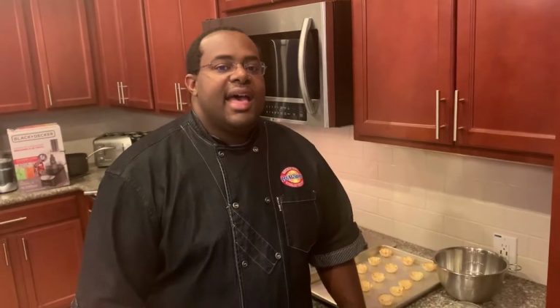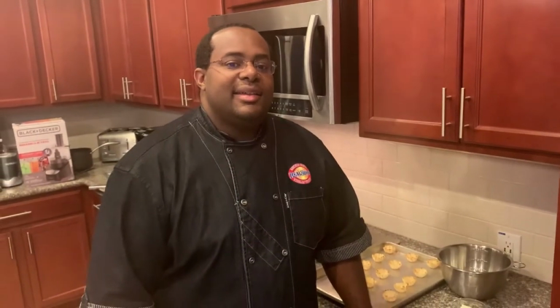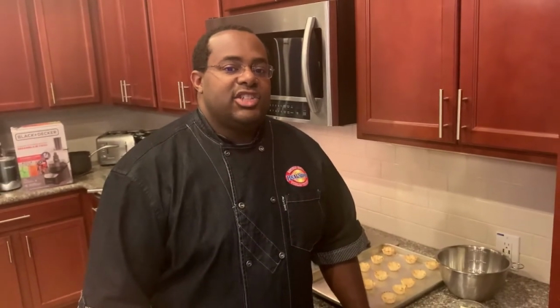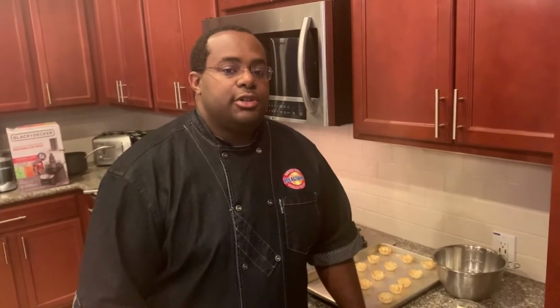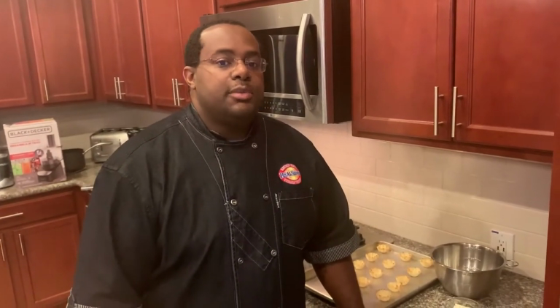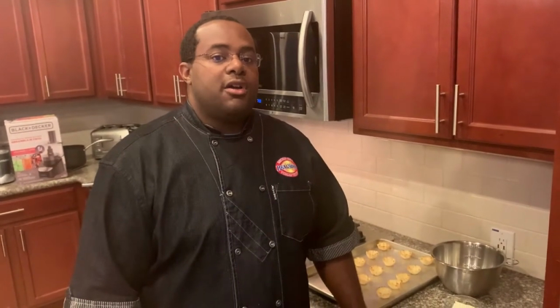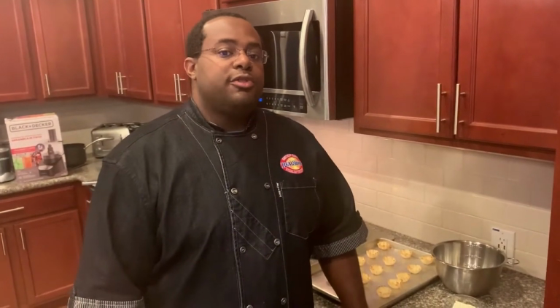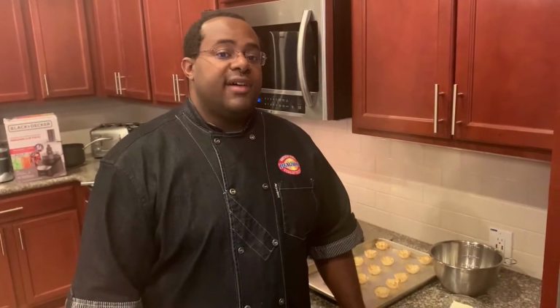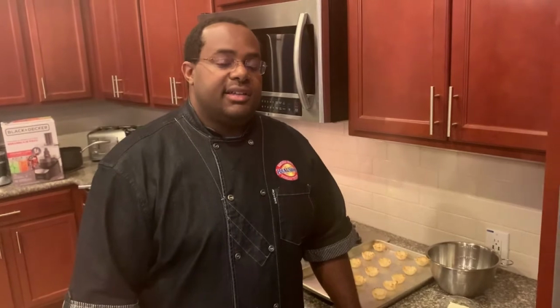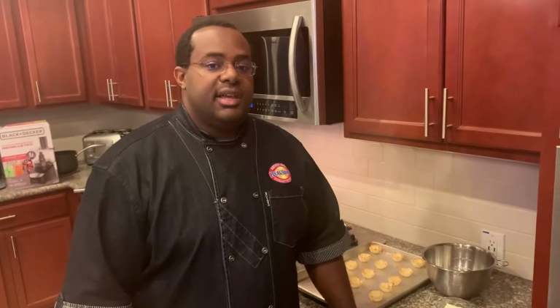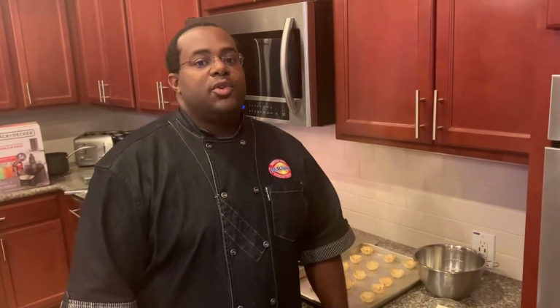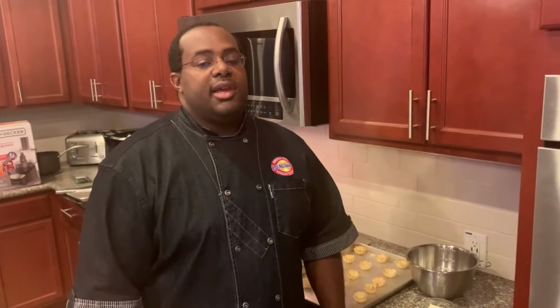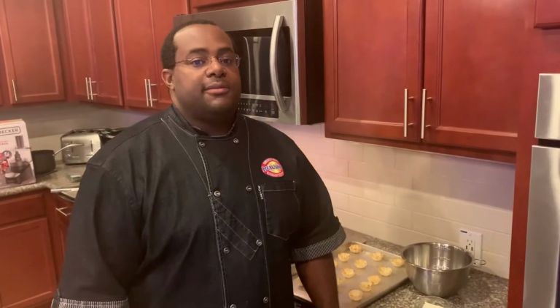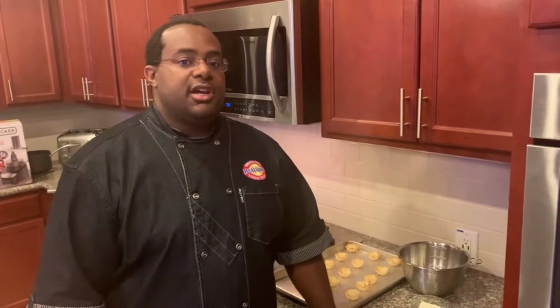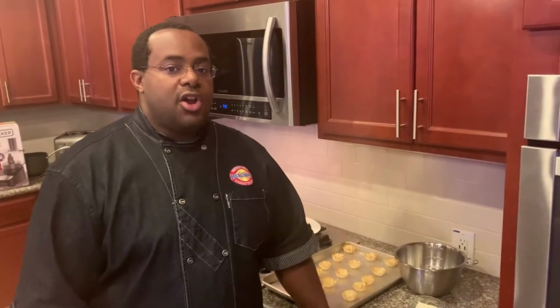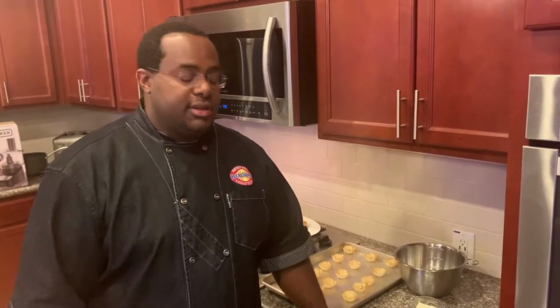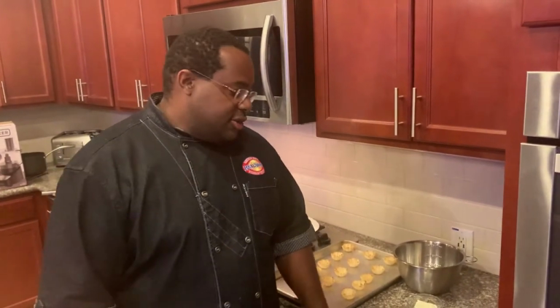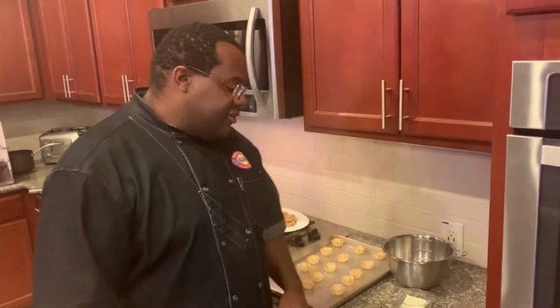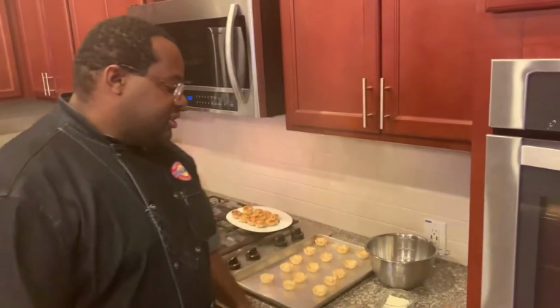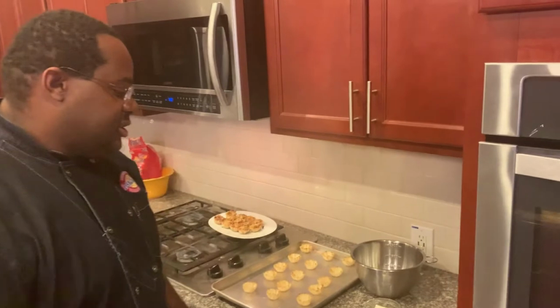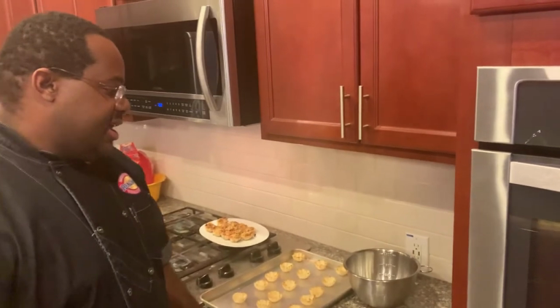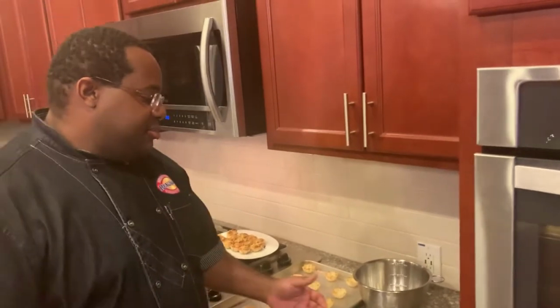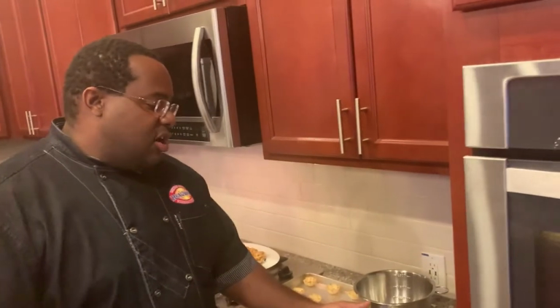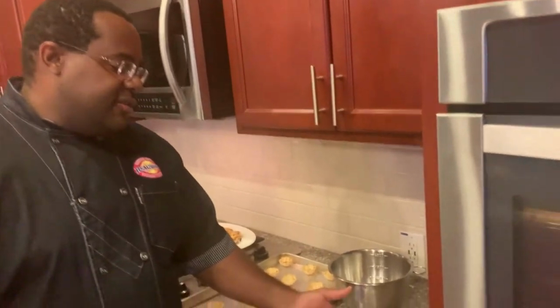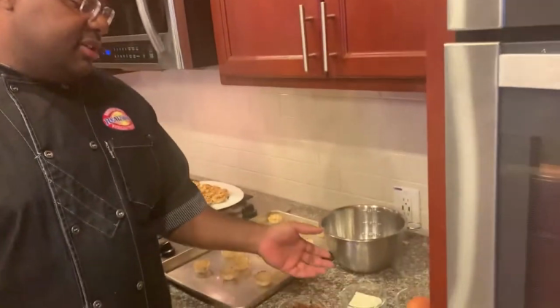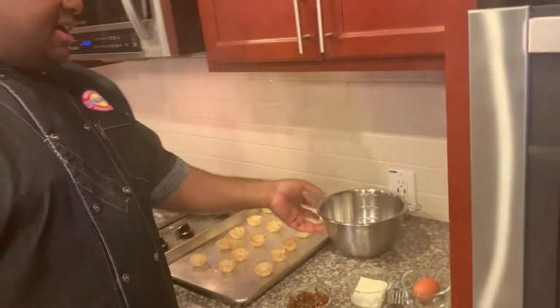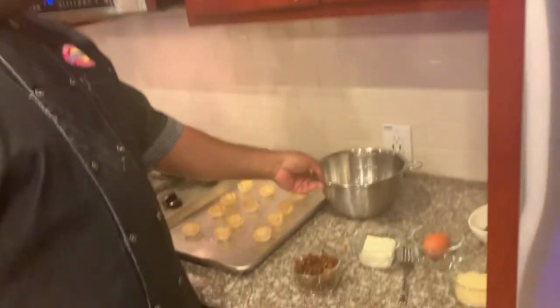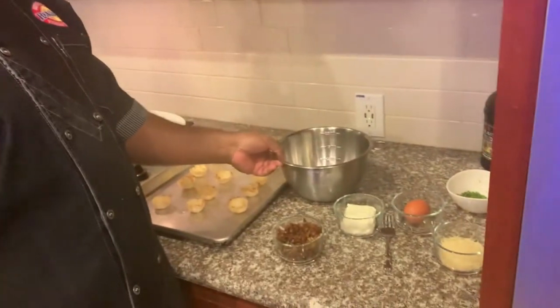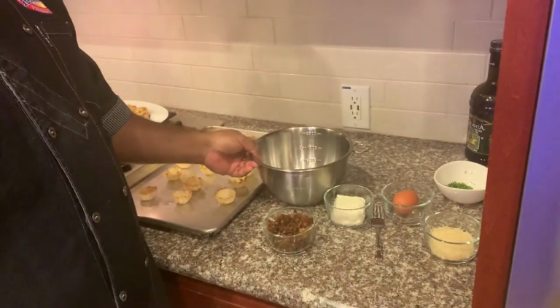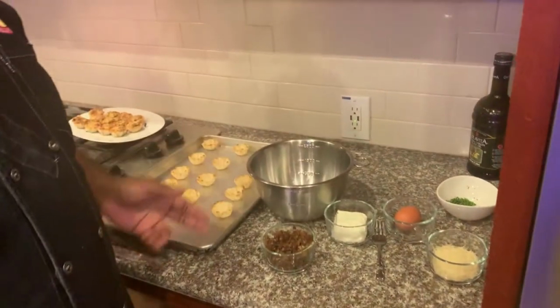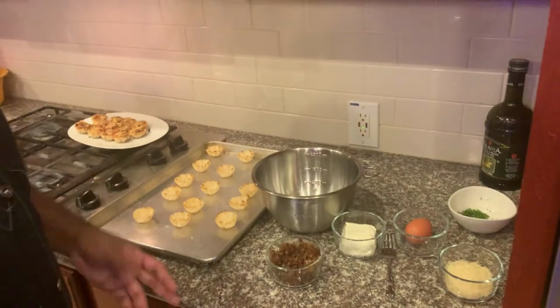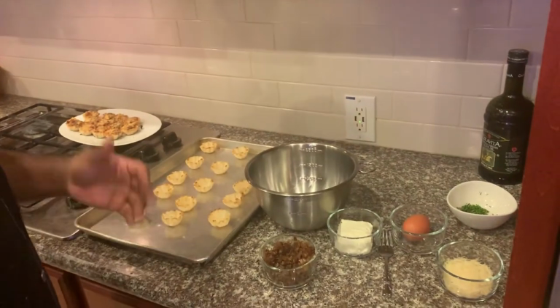Hi, this is Shannon Toon with Schumann Farm Real Sweet Vidalia Onions. Today we're going to be making some French onion tarts. What I love about these tarts is that it combines all my favorite elements from one of my favorite French onion soups, without the broth.